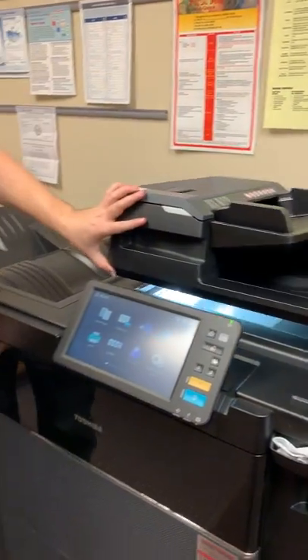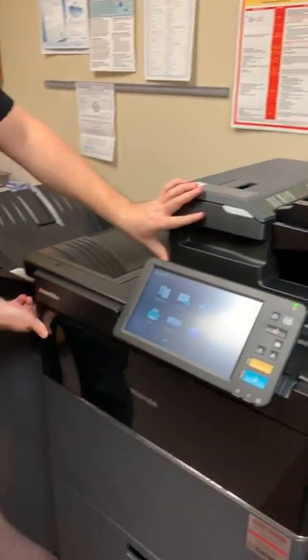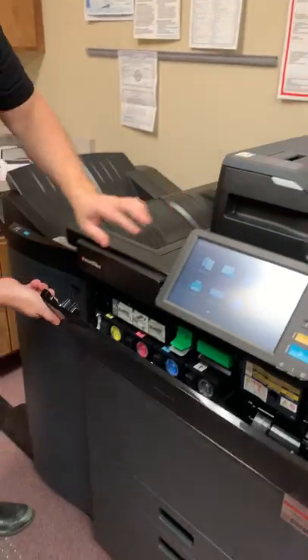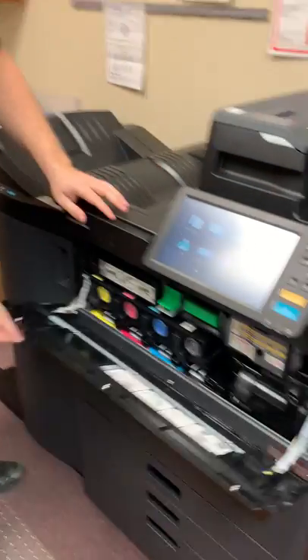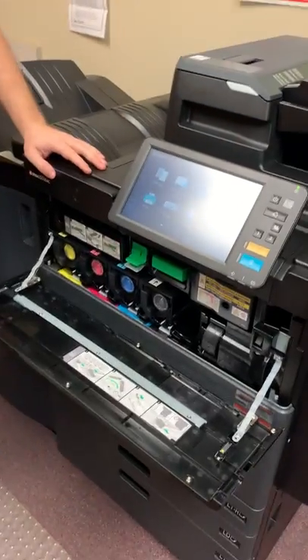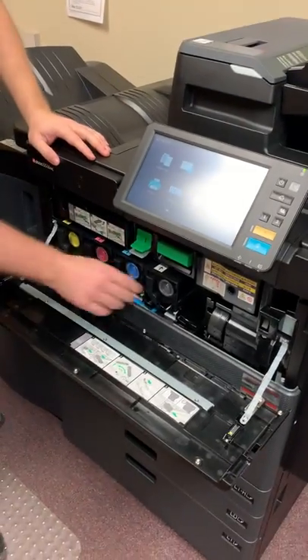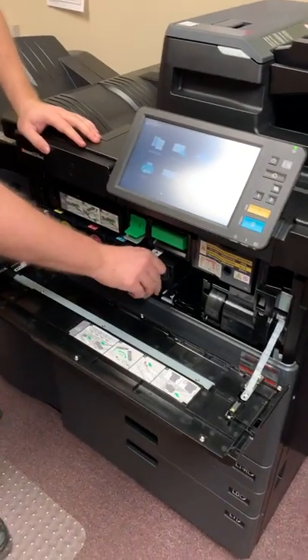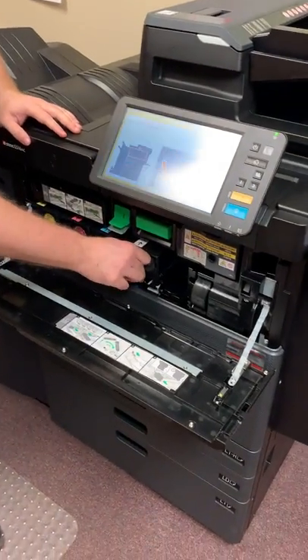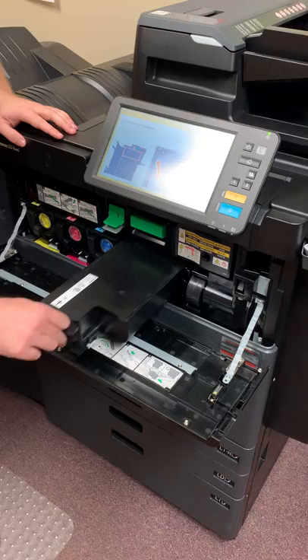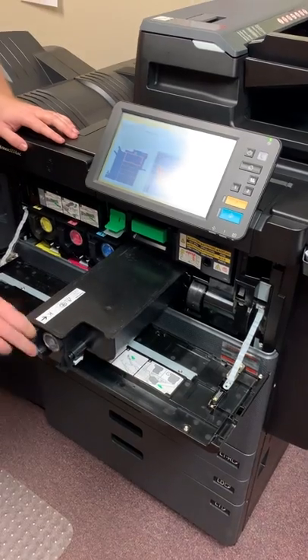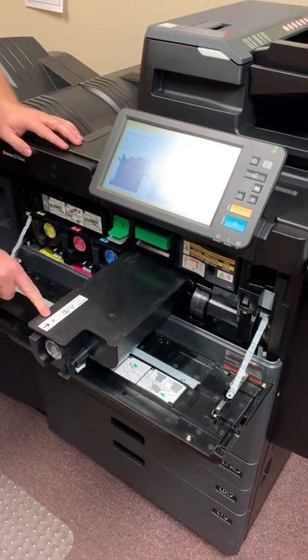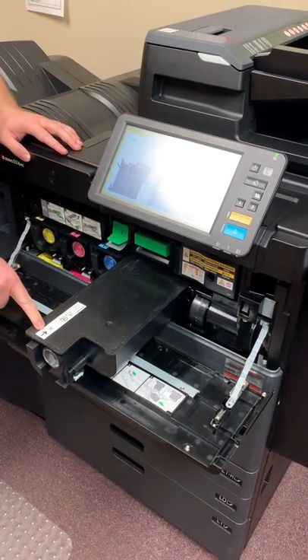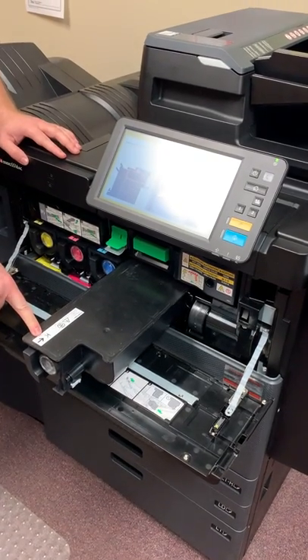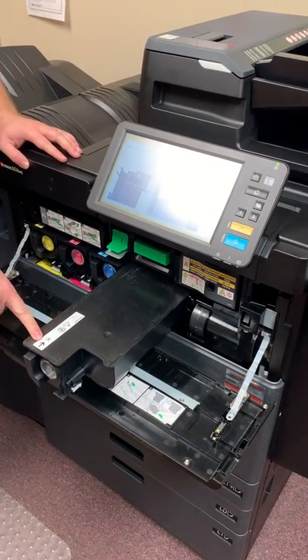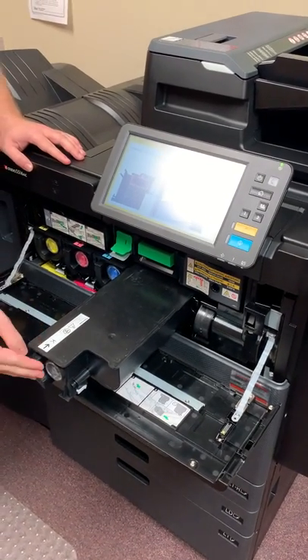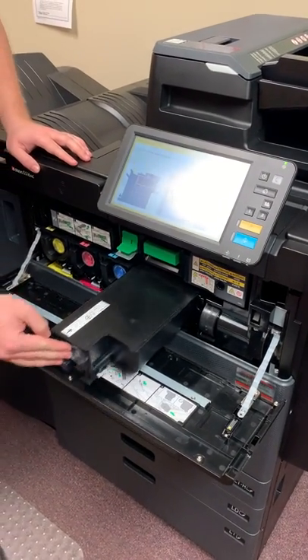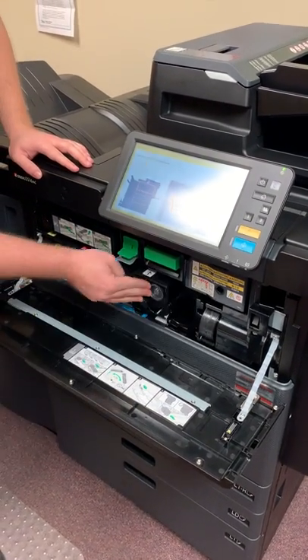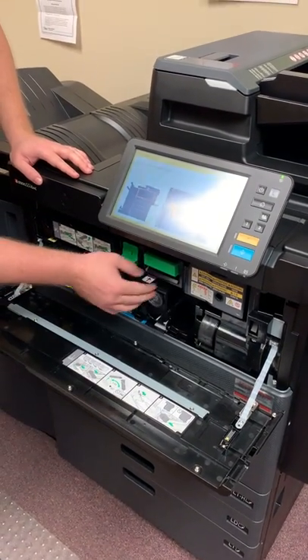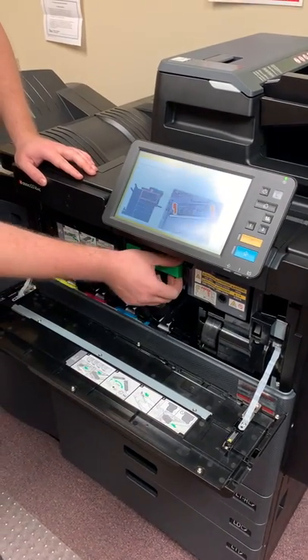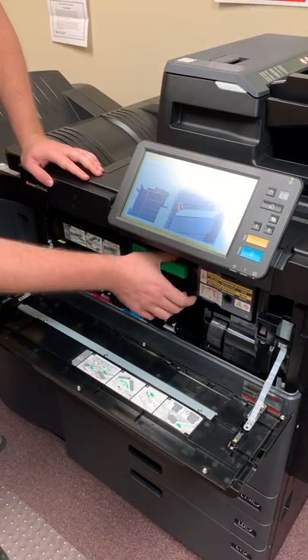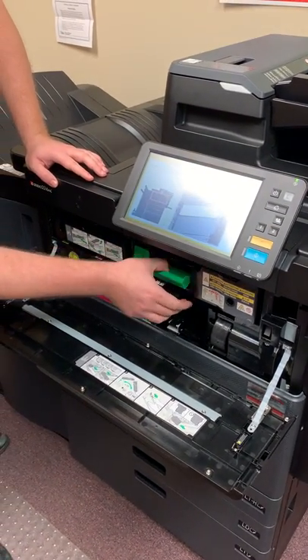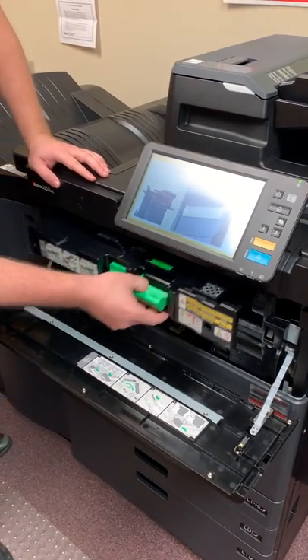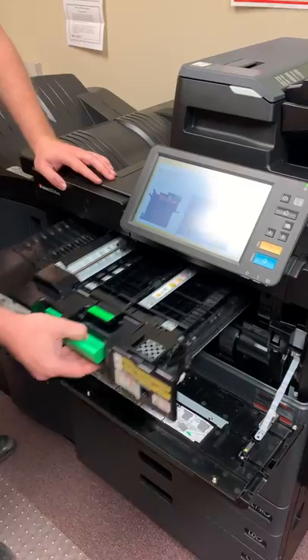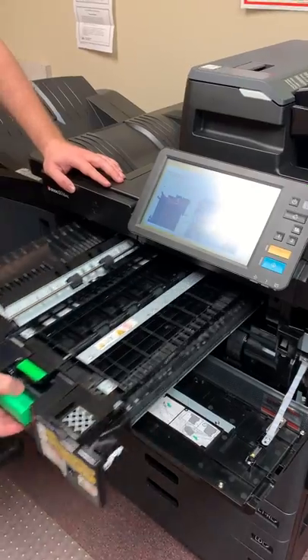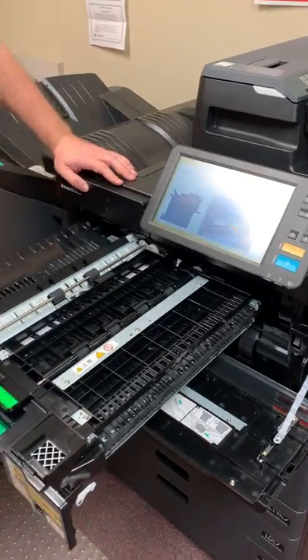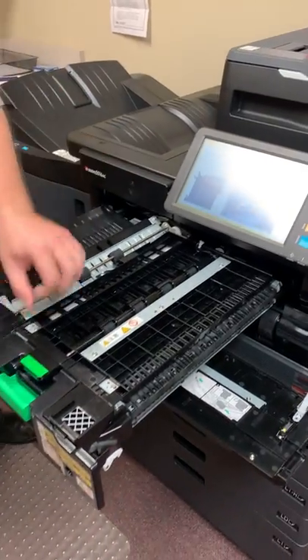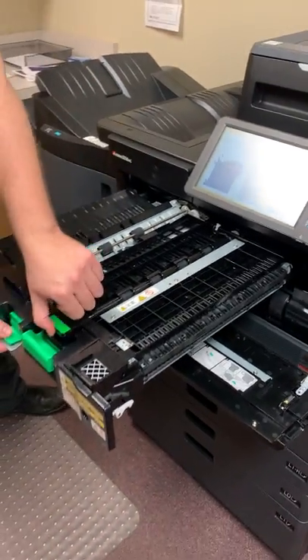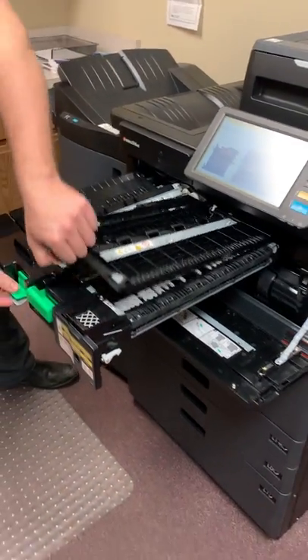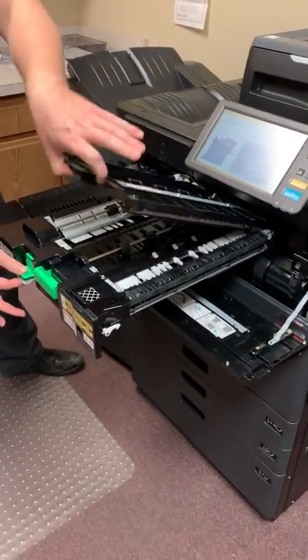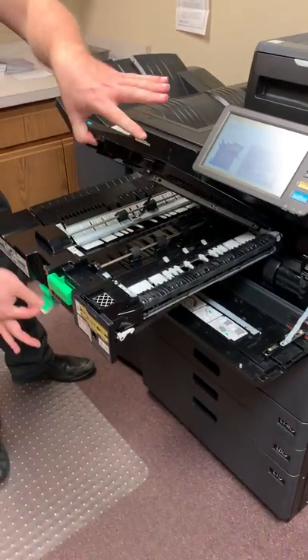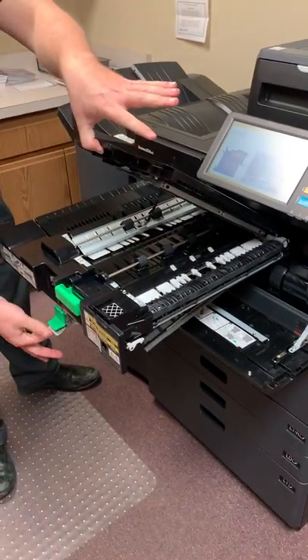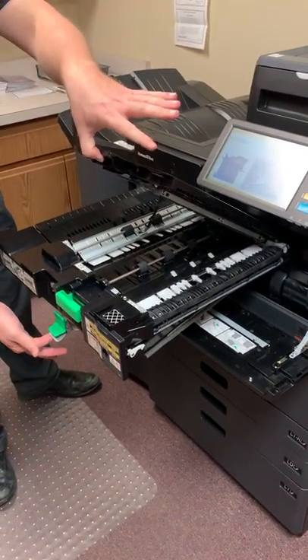On the front here is where all your toners are. They only slide out one way and only slide in one way. You can push until it clicks. This whole top also slides out as well, and the top will lift up and the bottom will drop down.